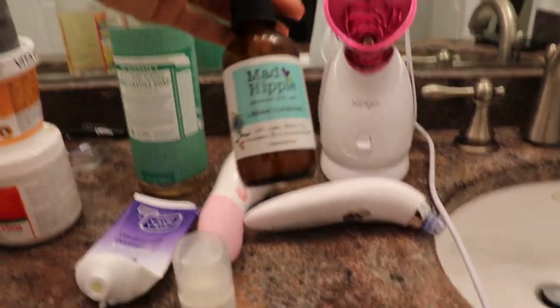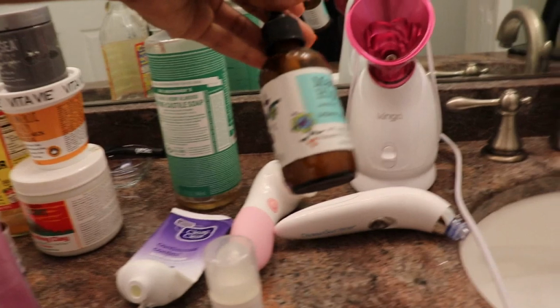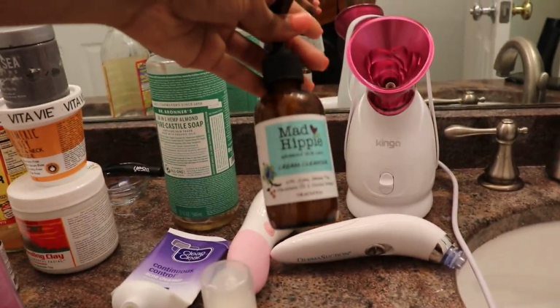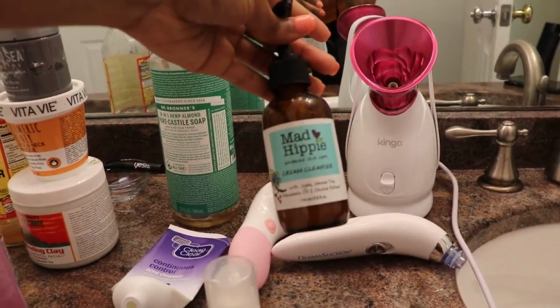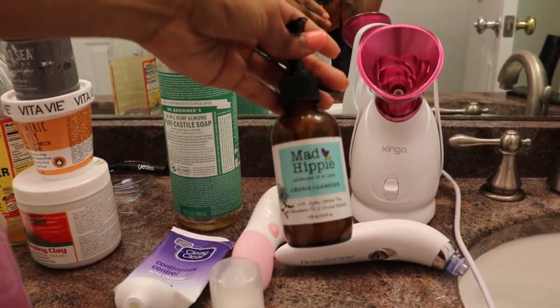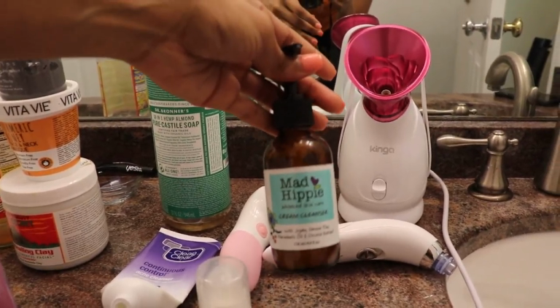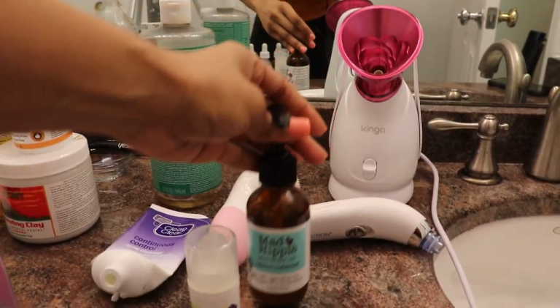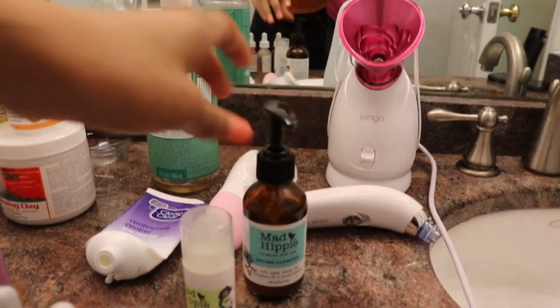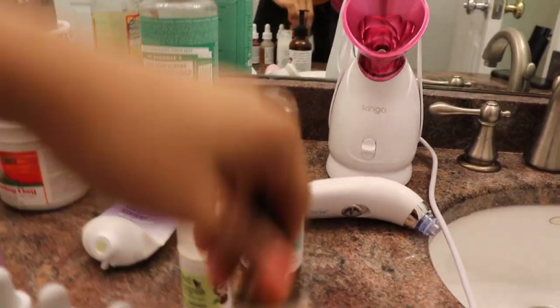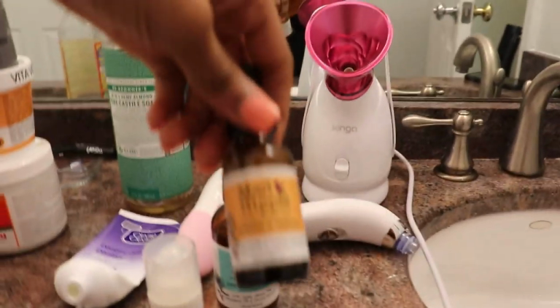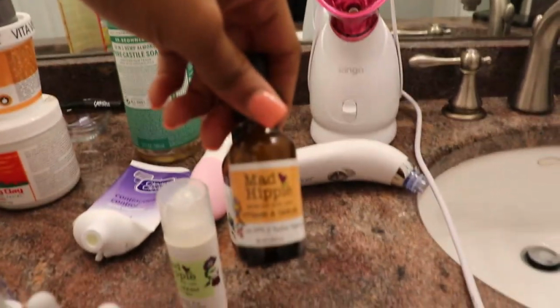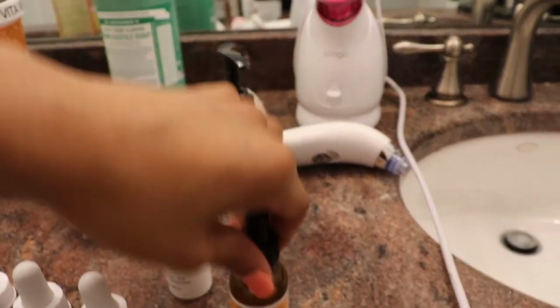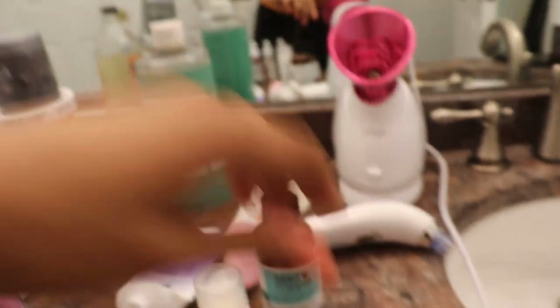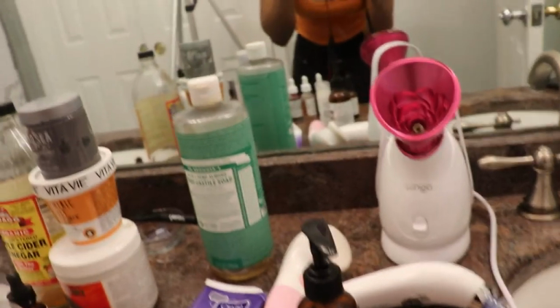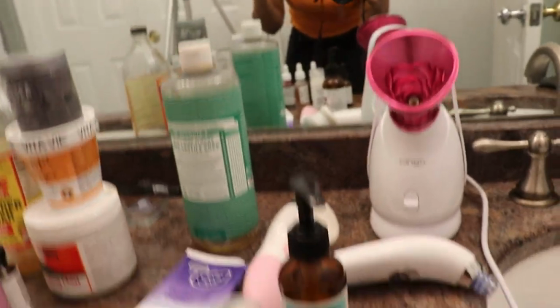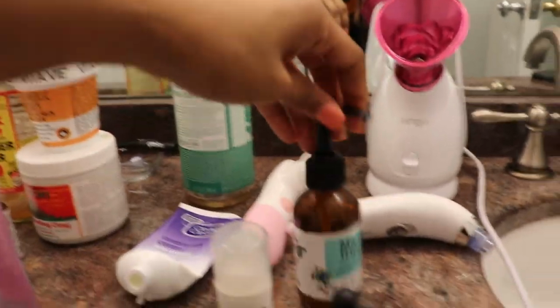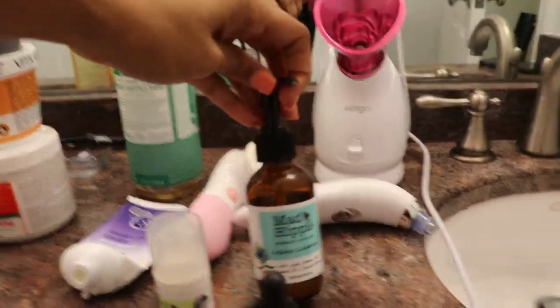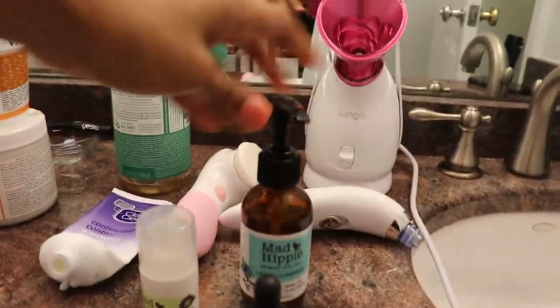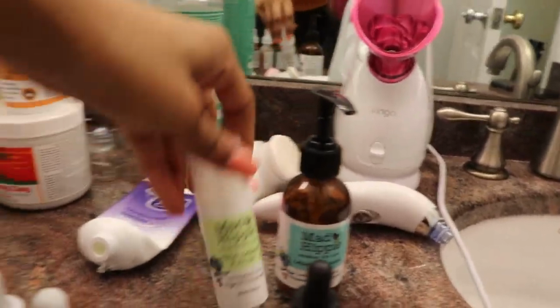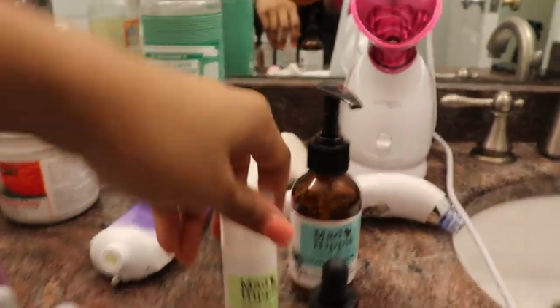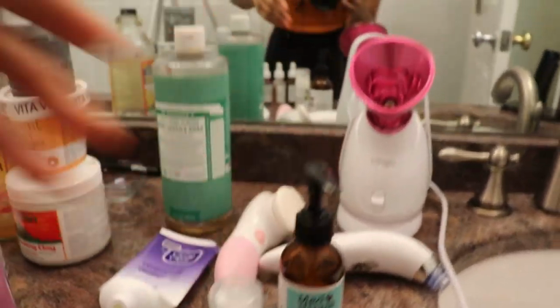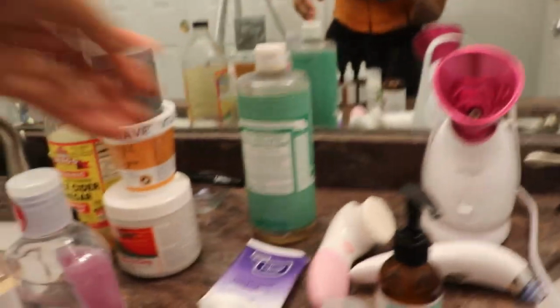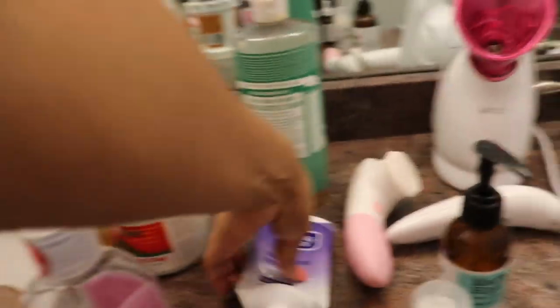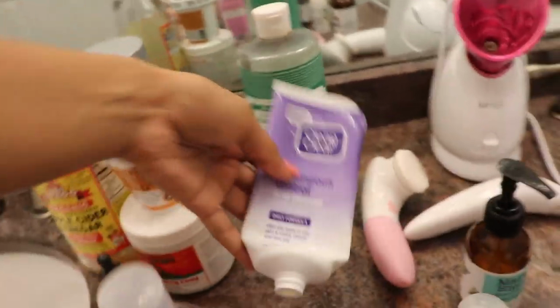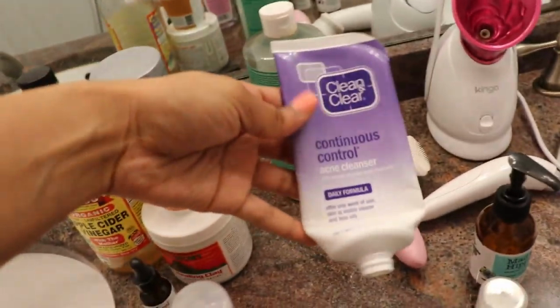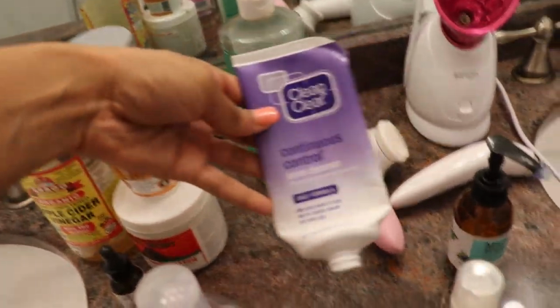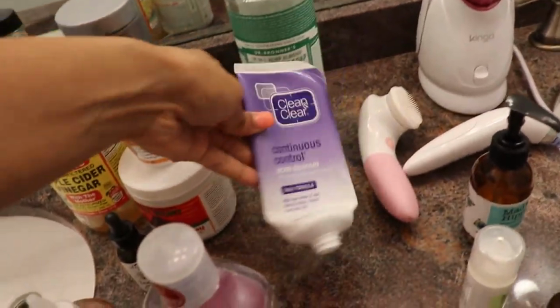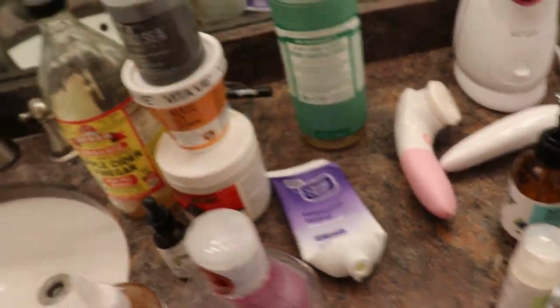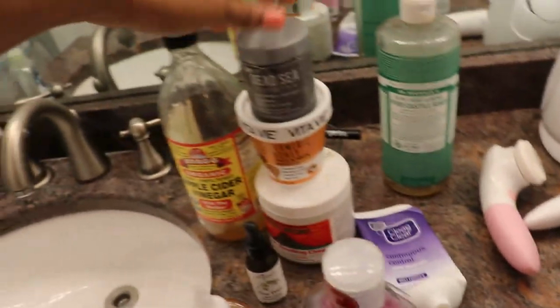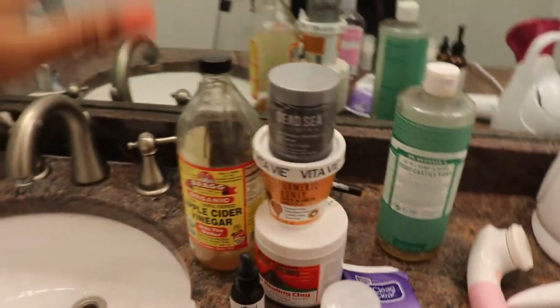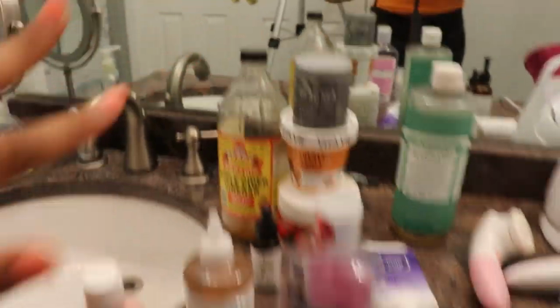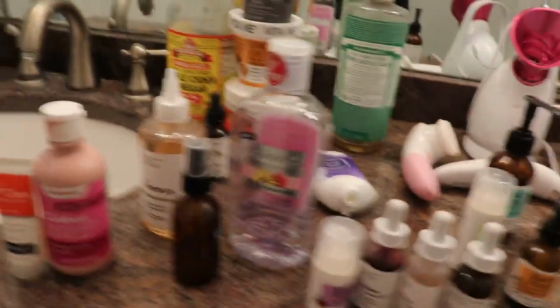My friend recommended me to use the Mad Hippie line, and I don't know, it just makes my skin glow. So I've been using them. I also use this to cleanse with and it works well for me. This is what I've been doing so far.